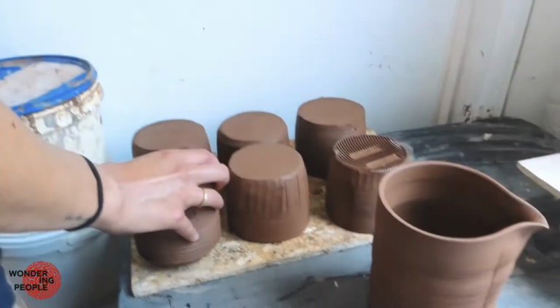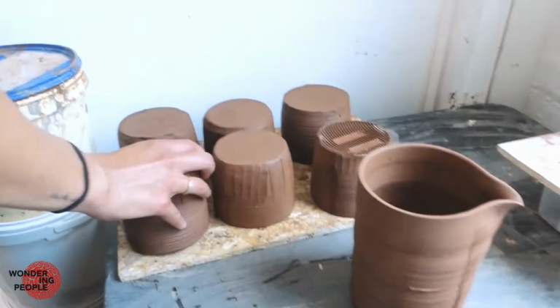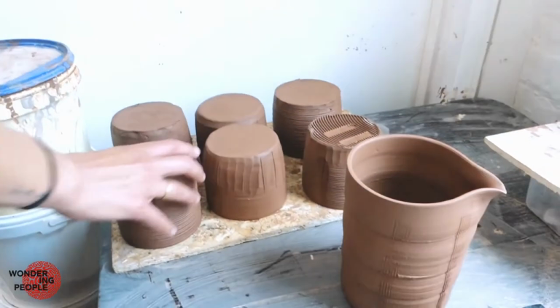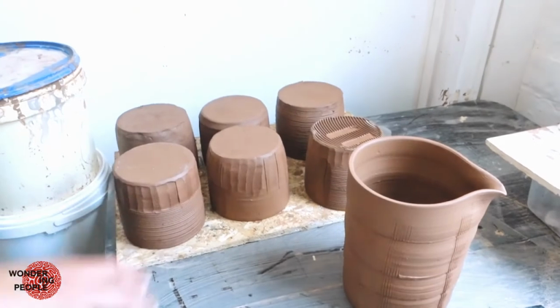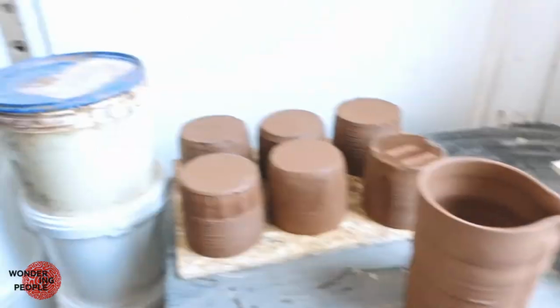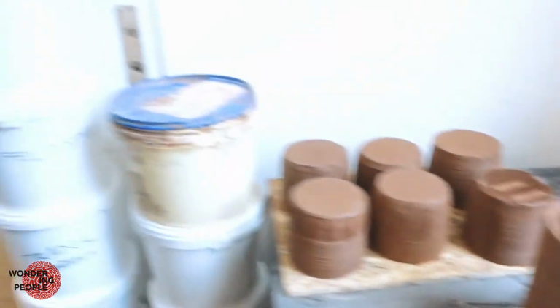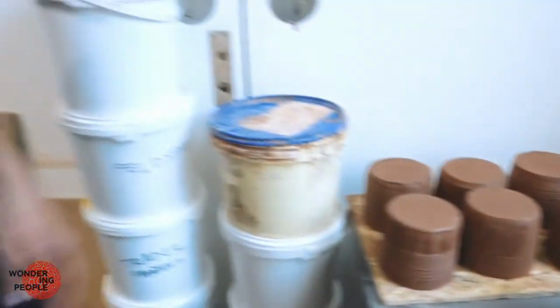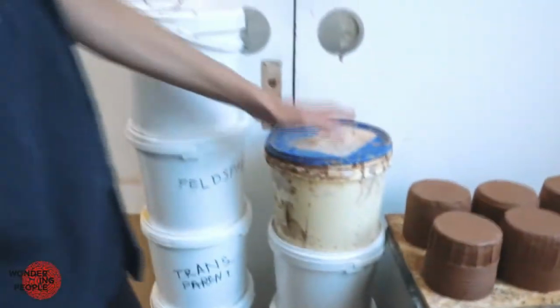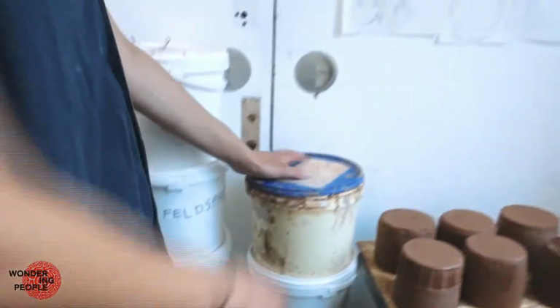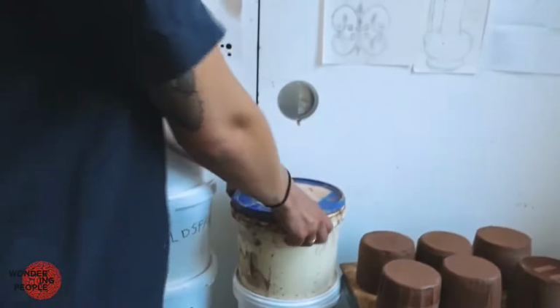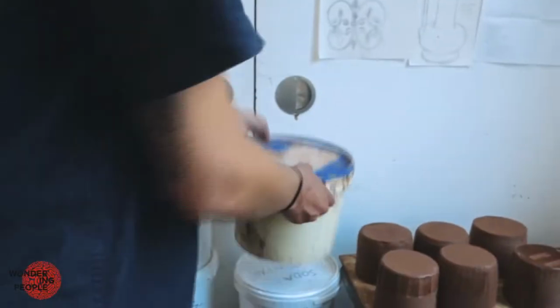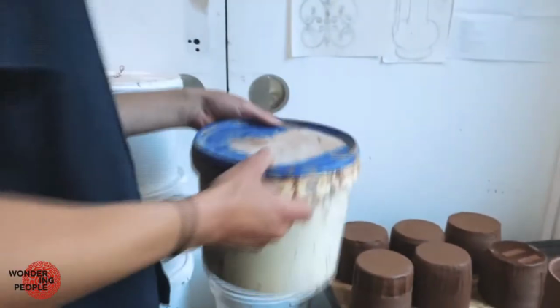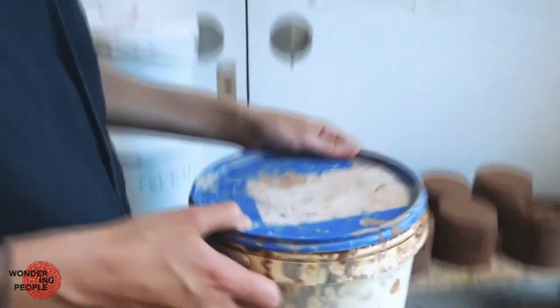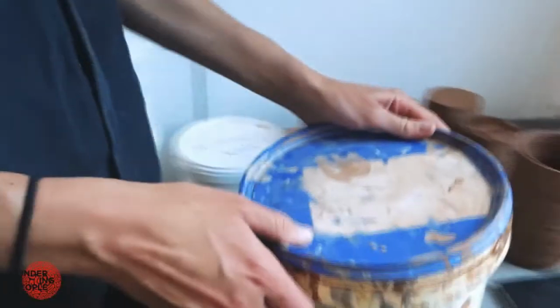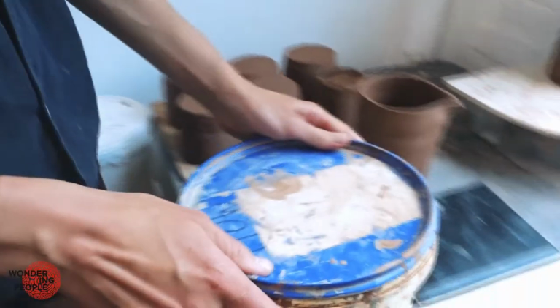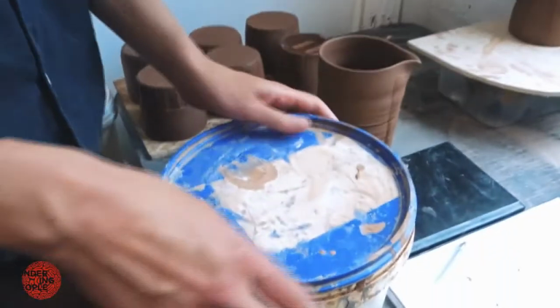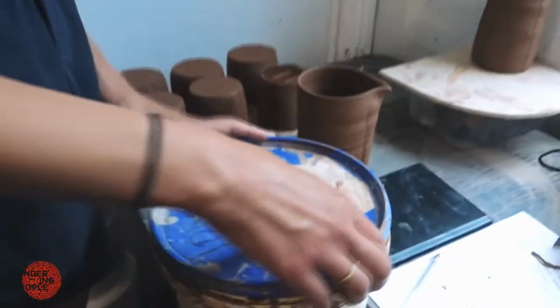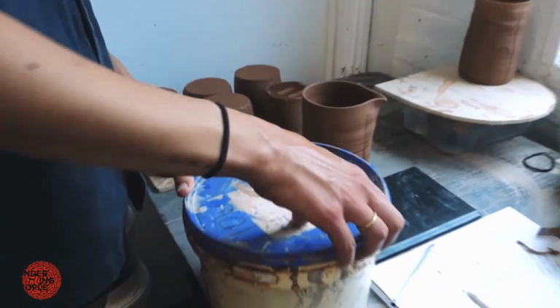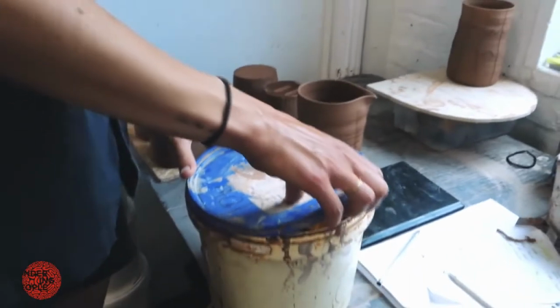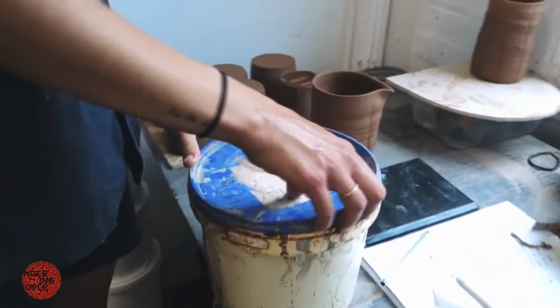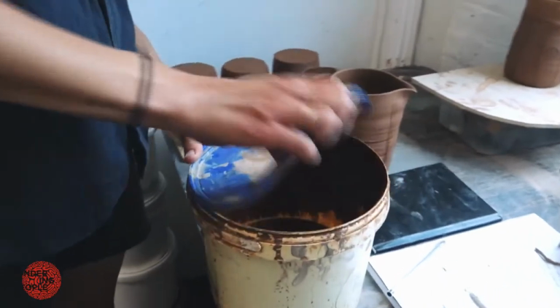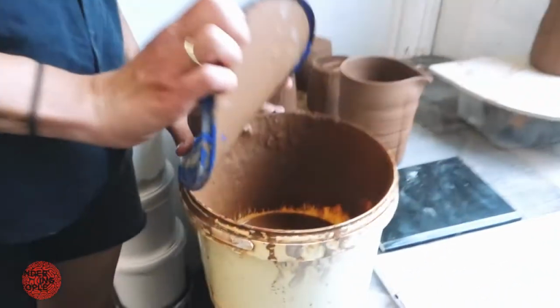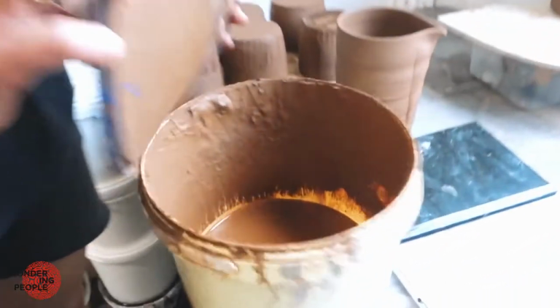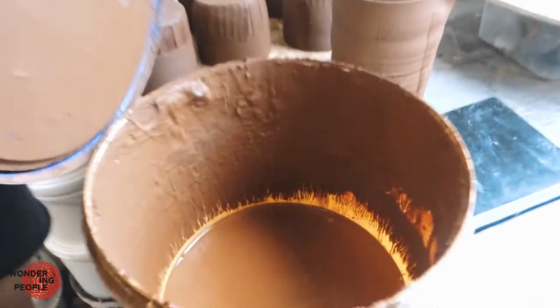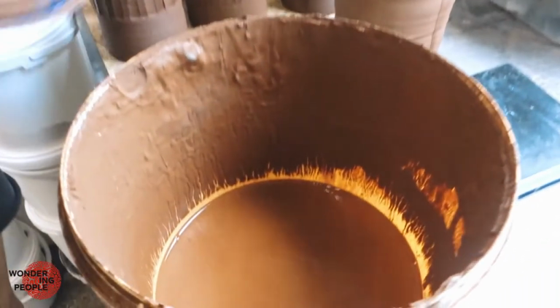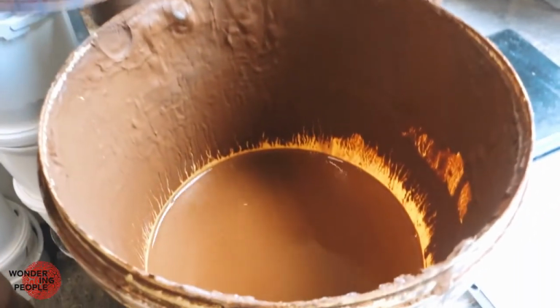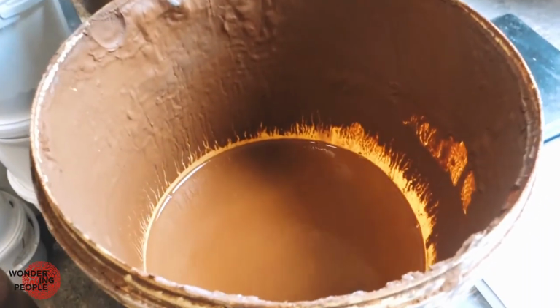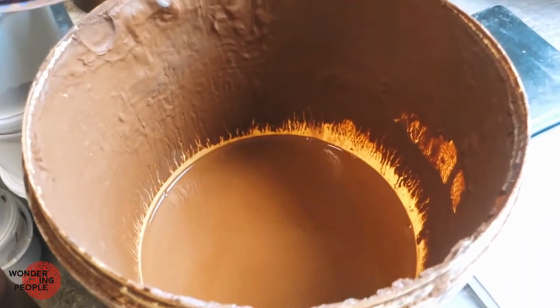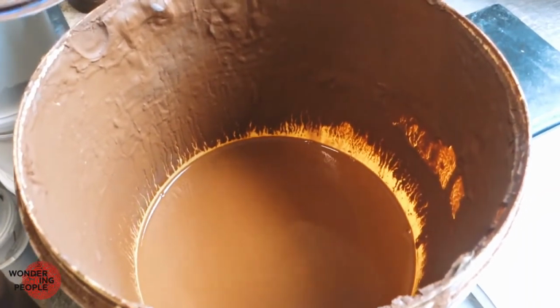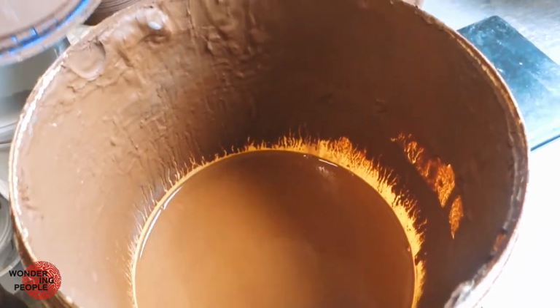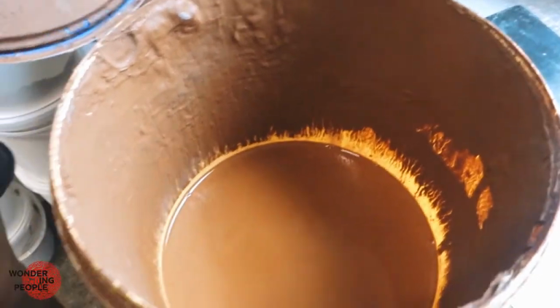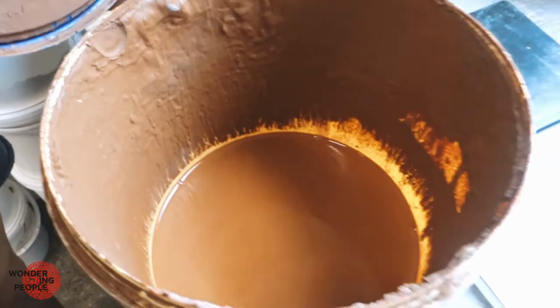And I will also add slips. This is my favourite slip. It's a clay that I collected on the beach in the Isle of Wight. So it's like a sort of reddy, darkish clay.